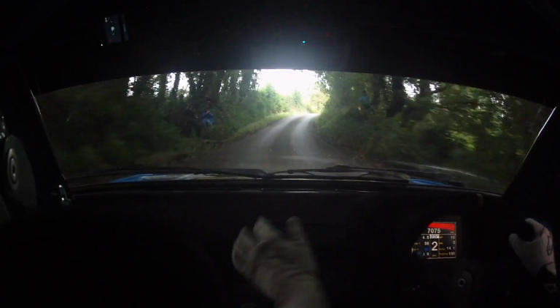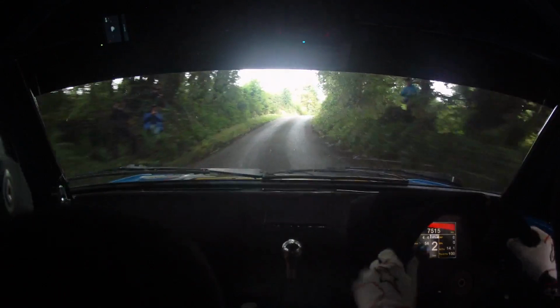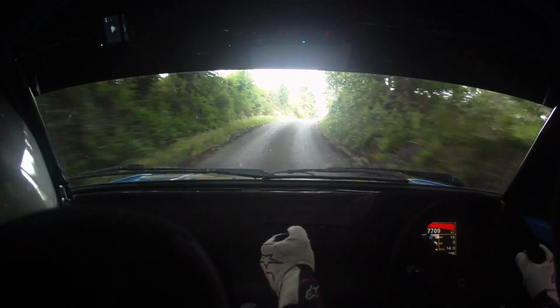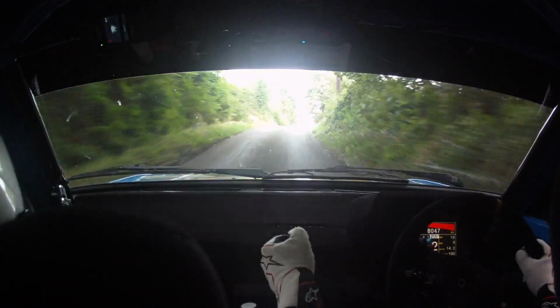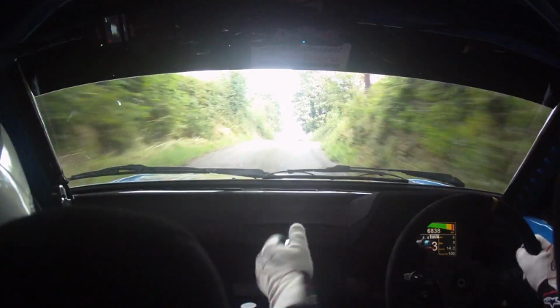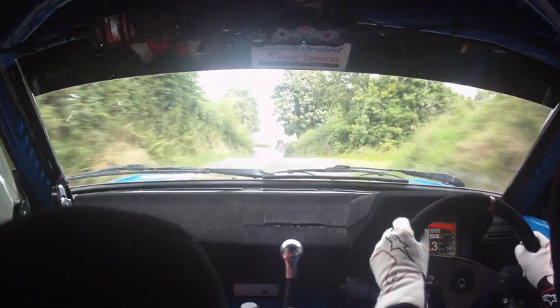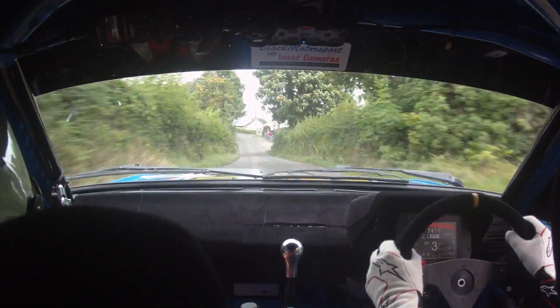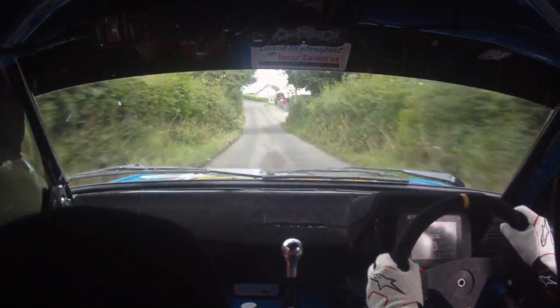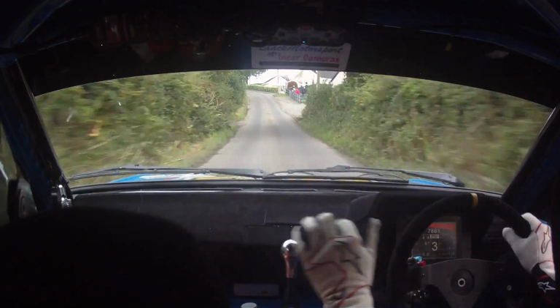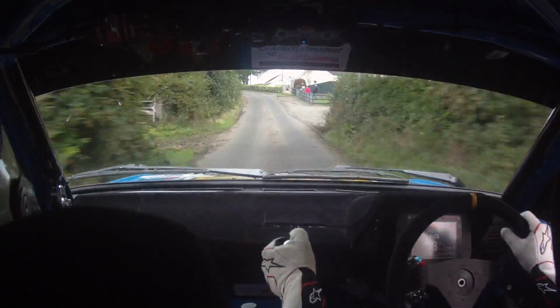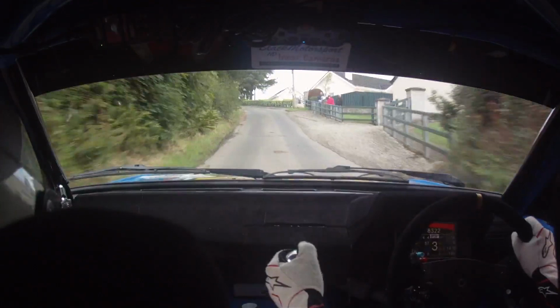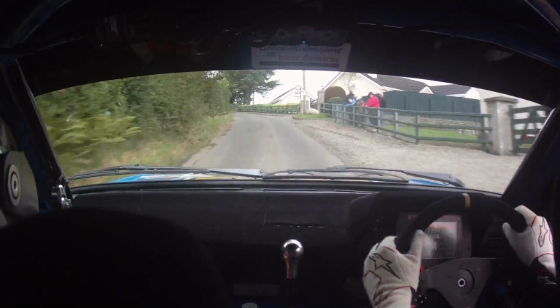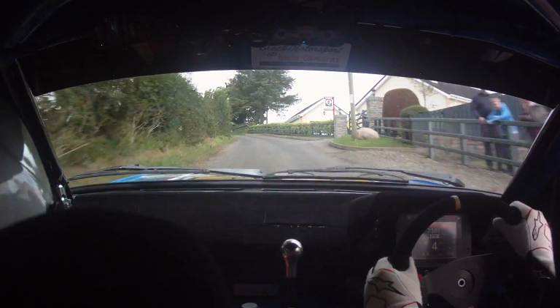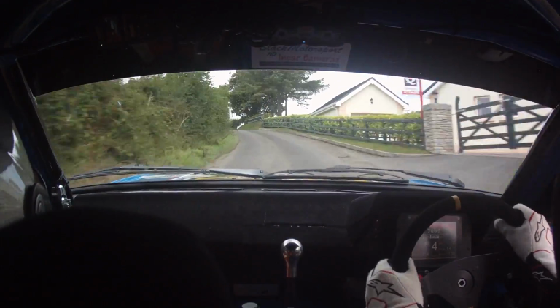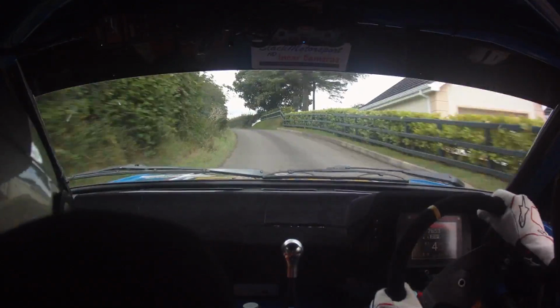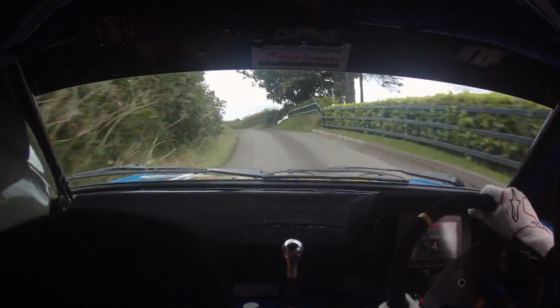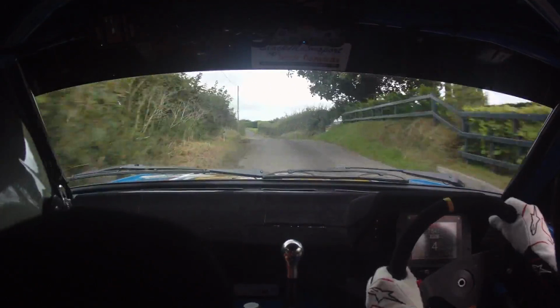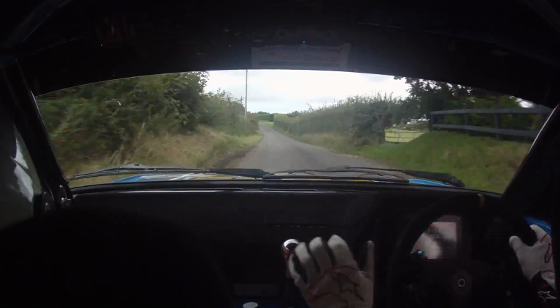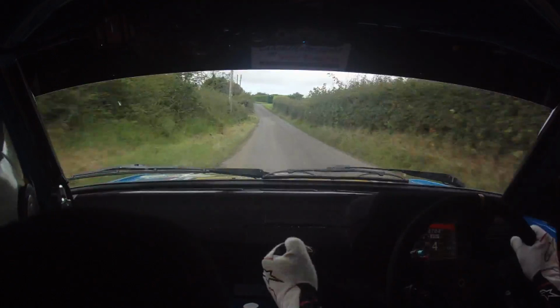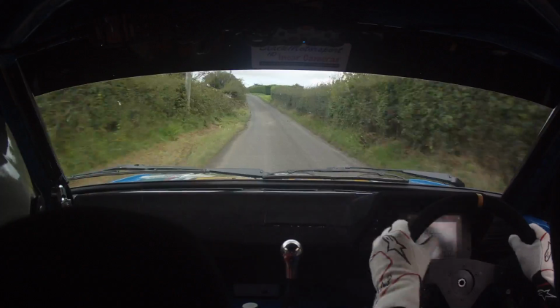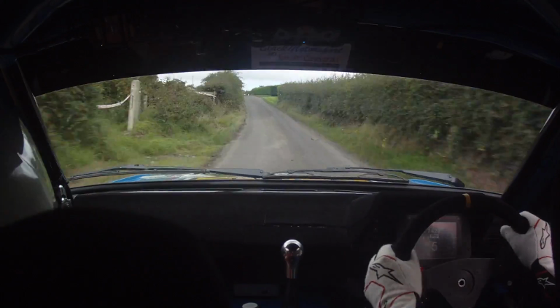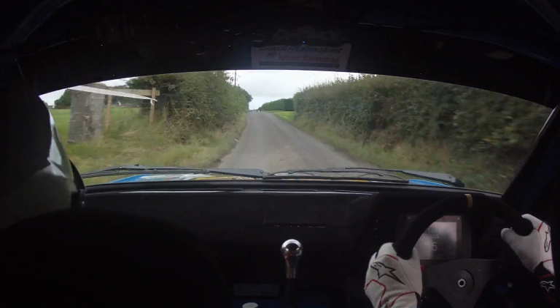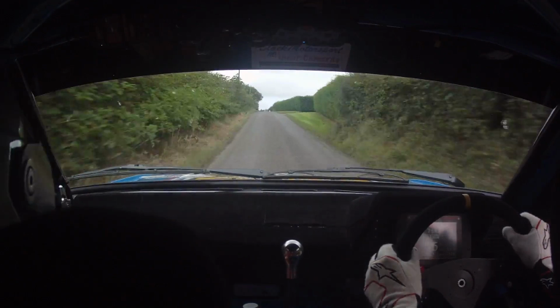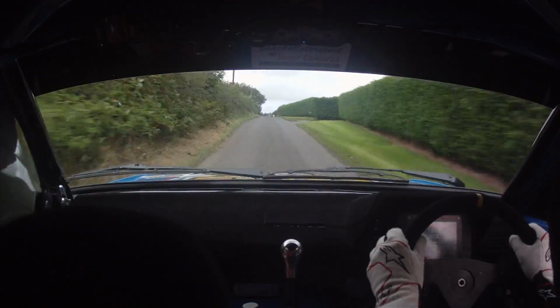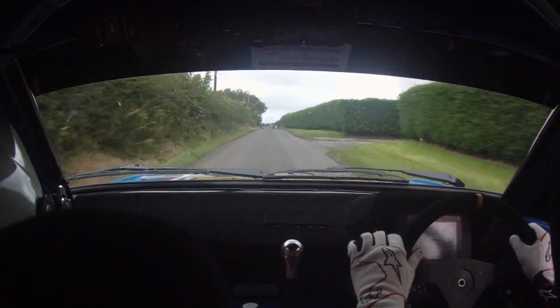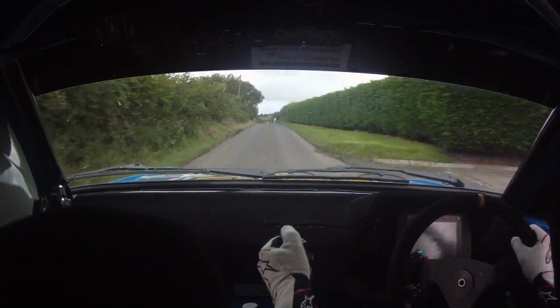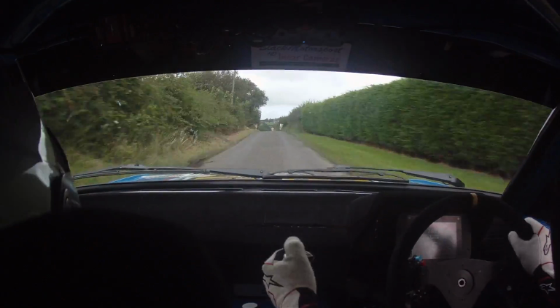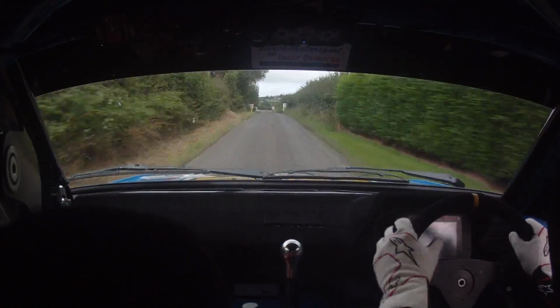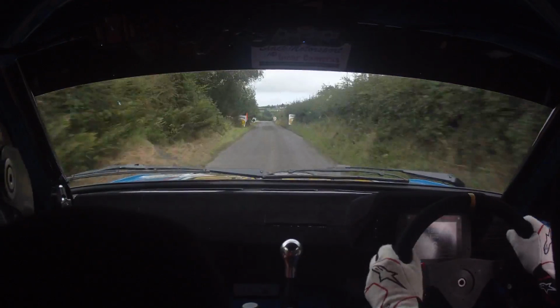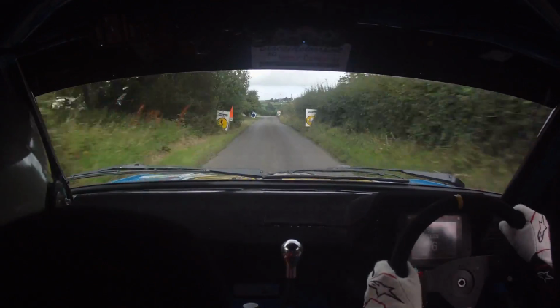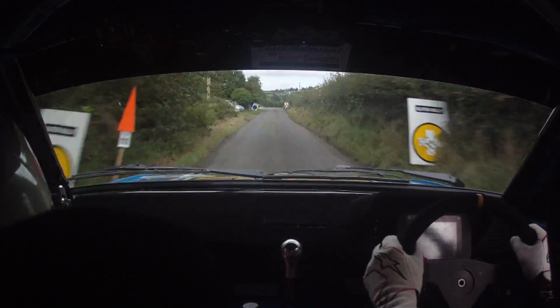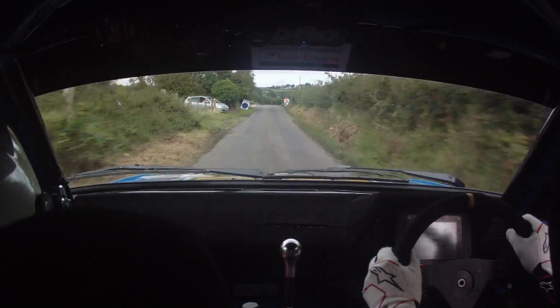60. 2 left. And 1 left up. 60. Flat crest 100. Crest a tight 3 right. Slippy maybe.